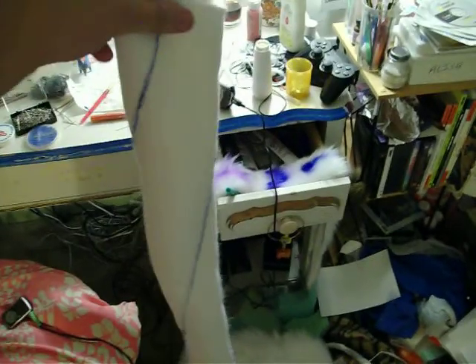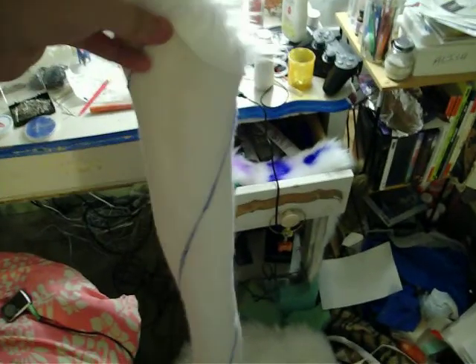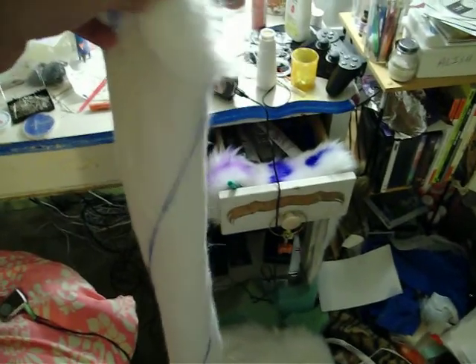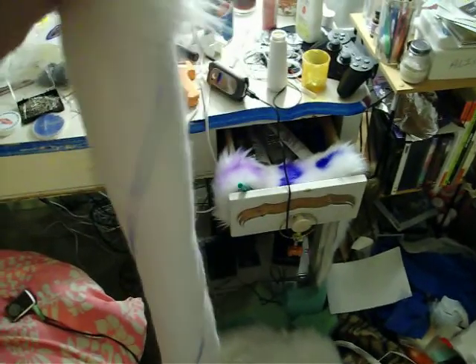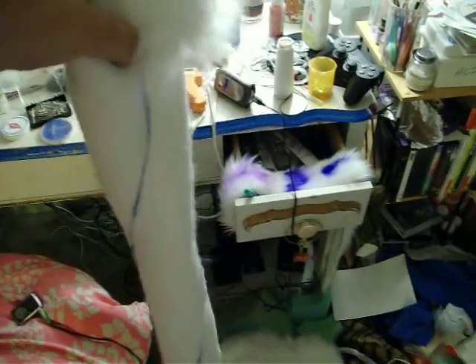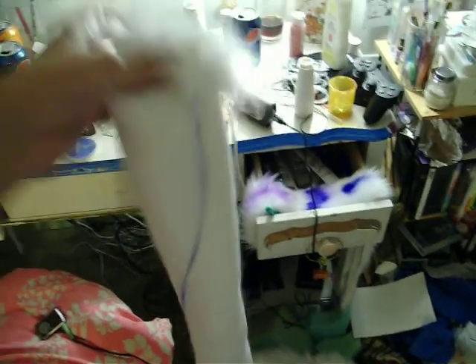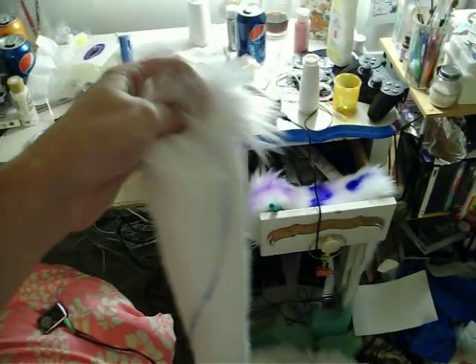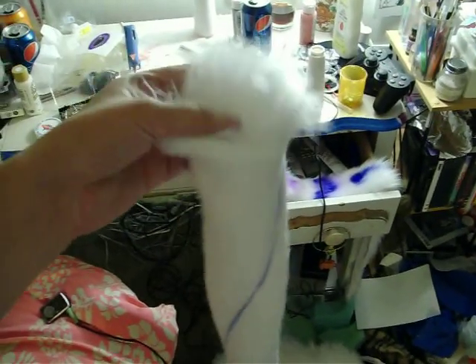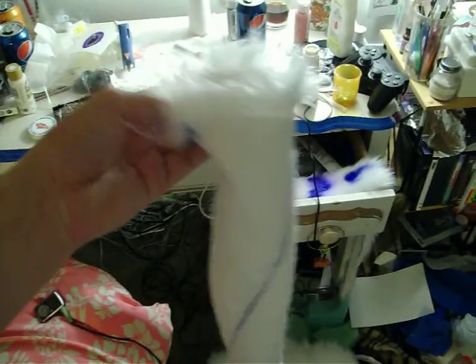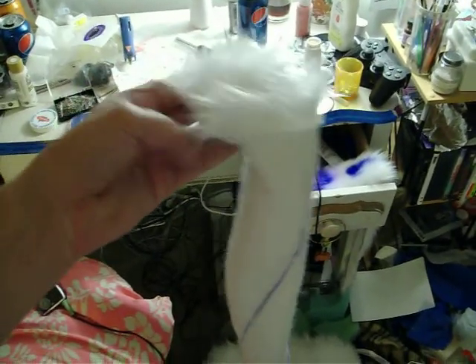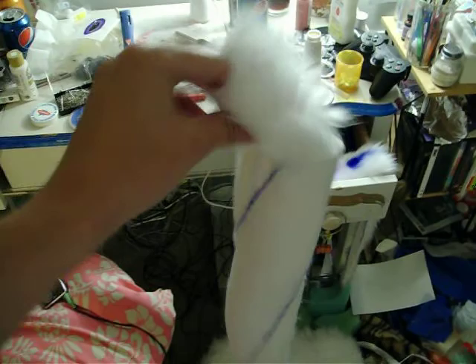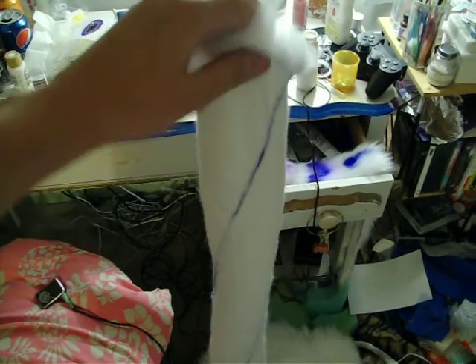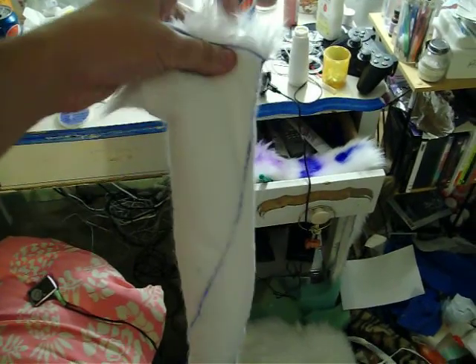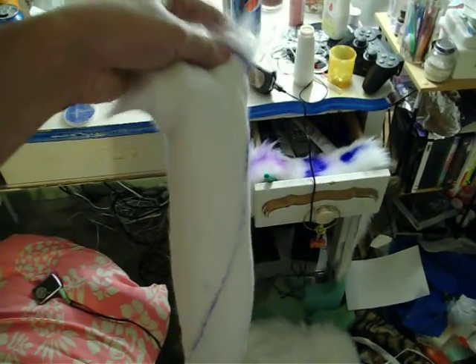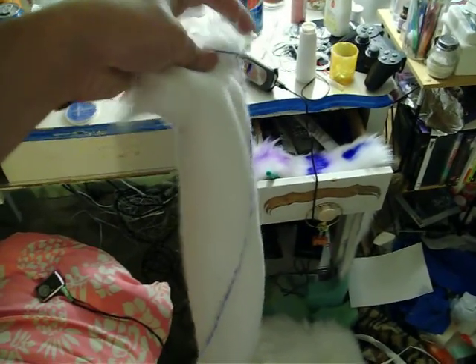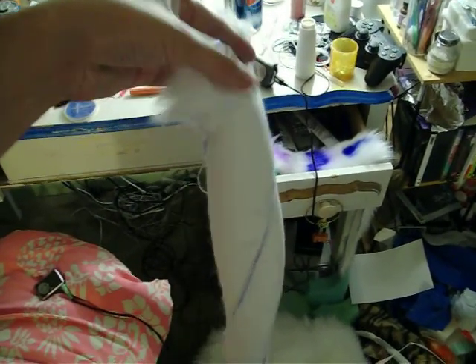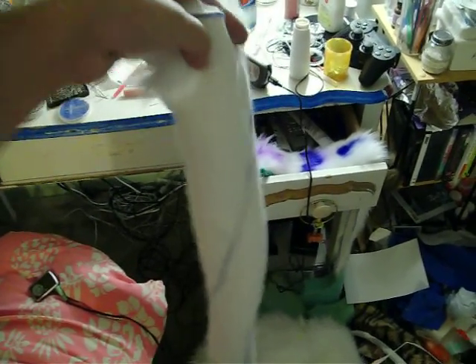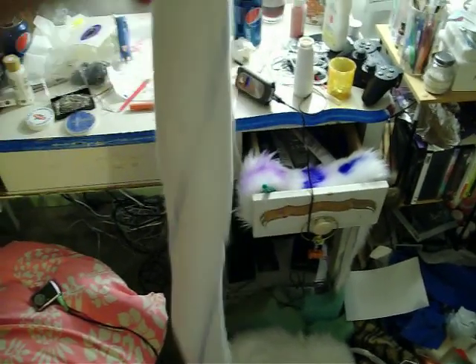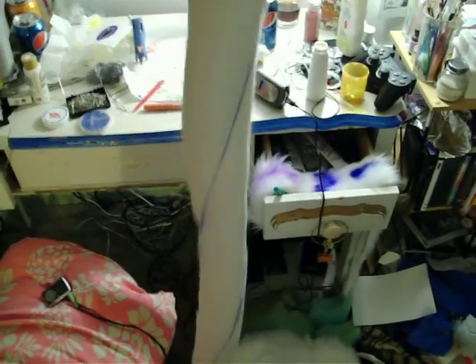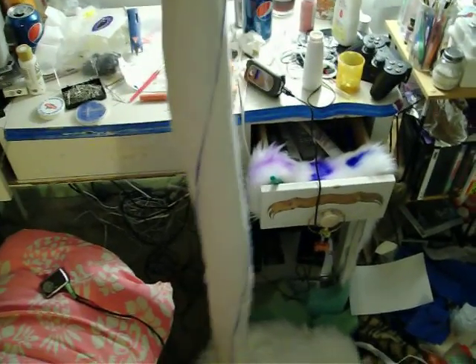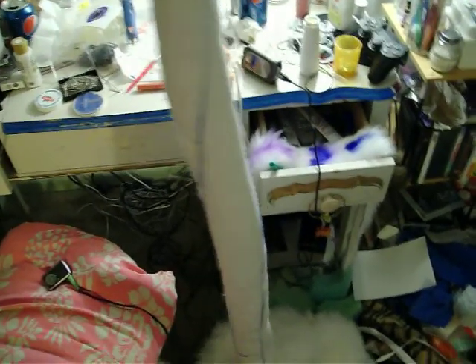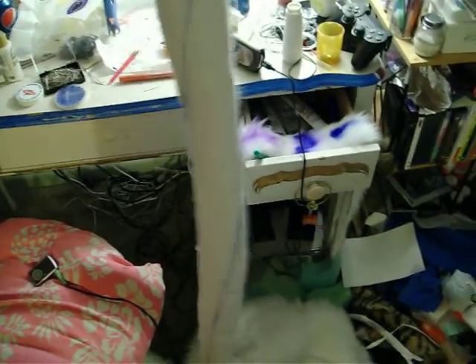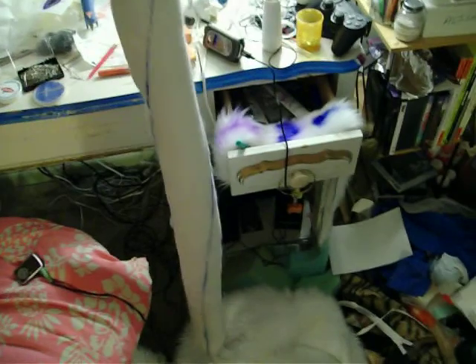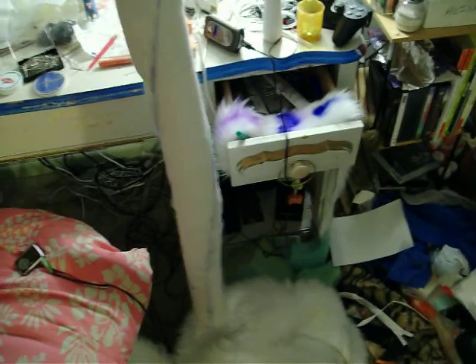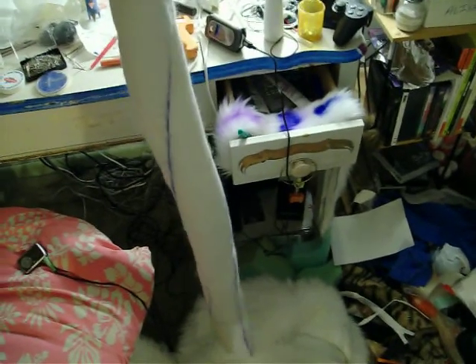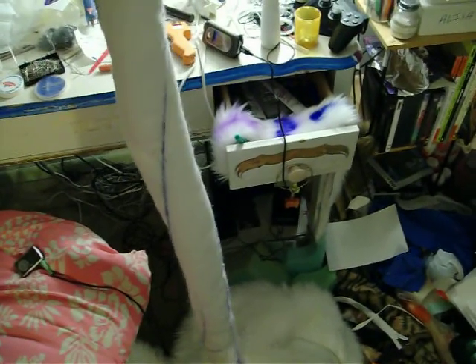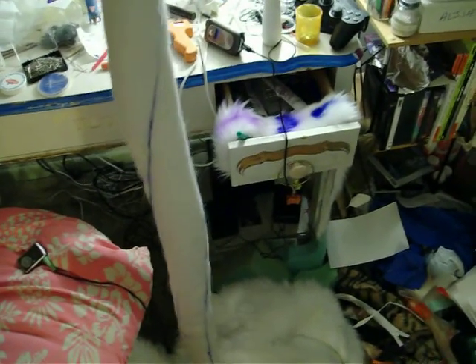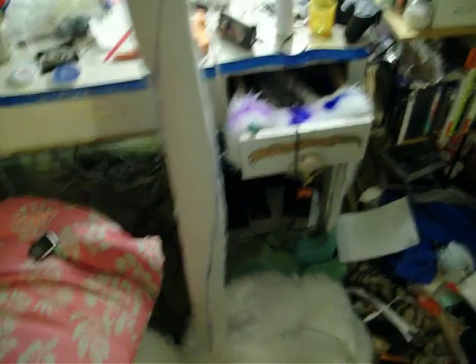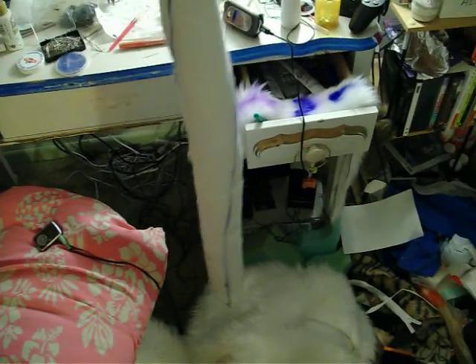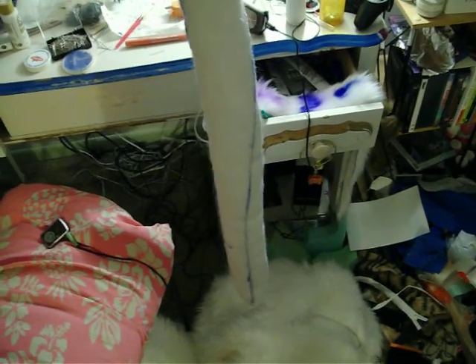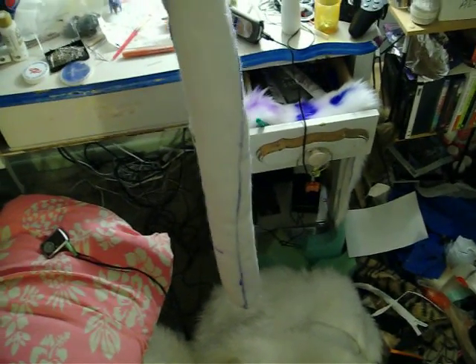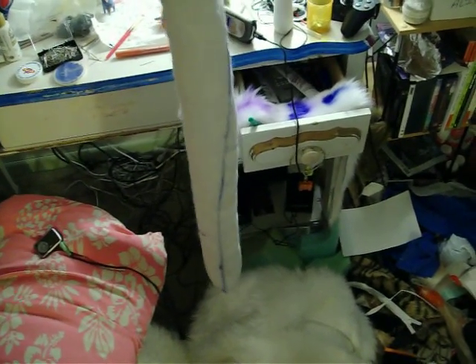So I'm hoping that doesn't really affect it other than the top here, which it looks like I'm going to have to cut possibly. I'm hoping it doesn't mess up too much and that filling will help it.